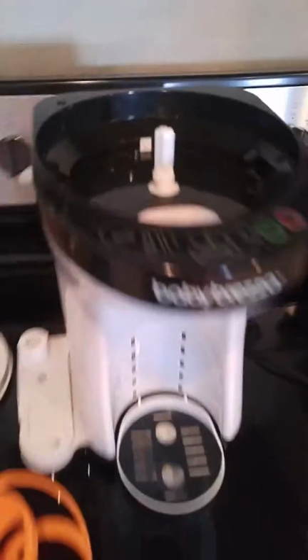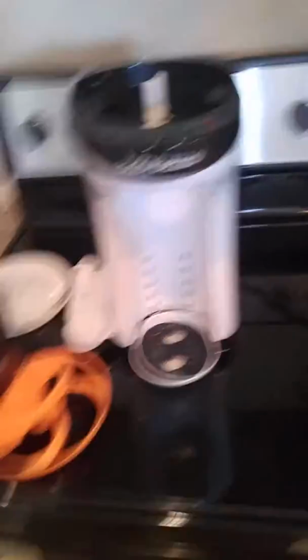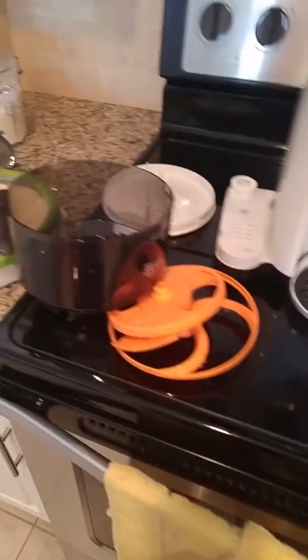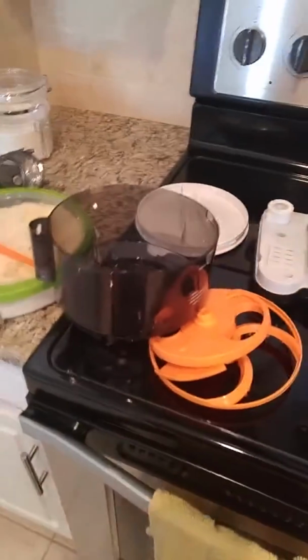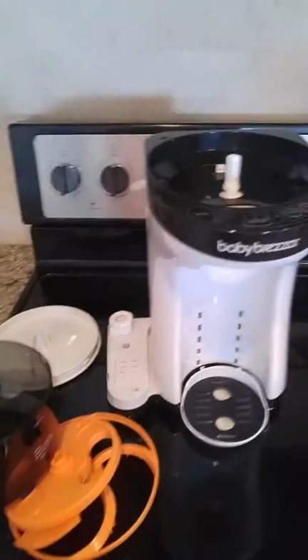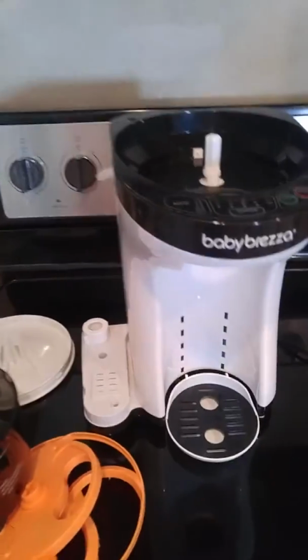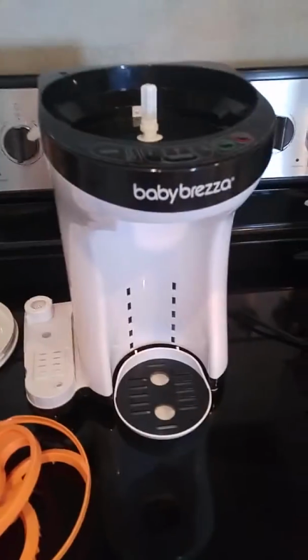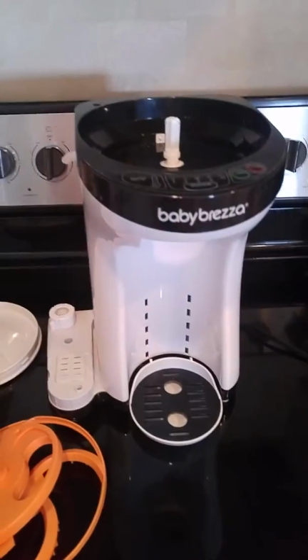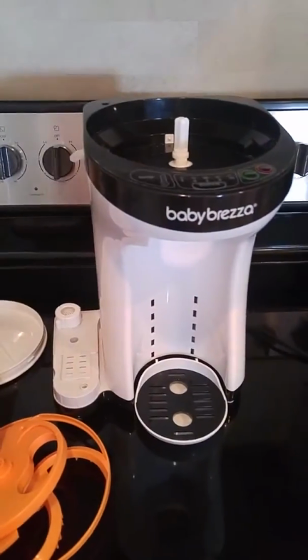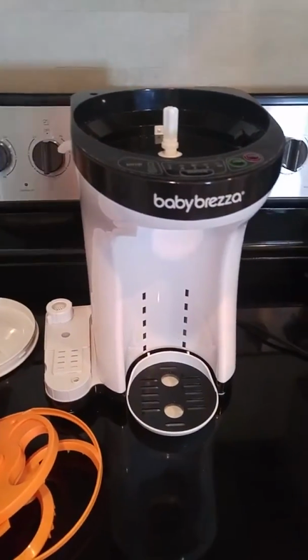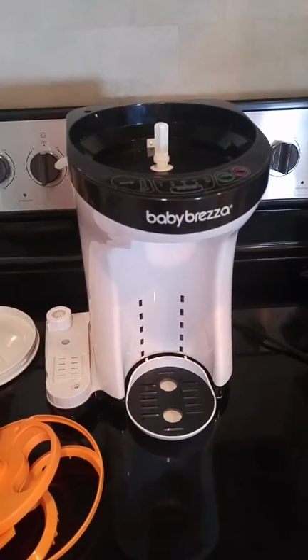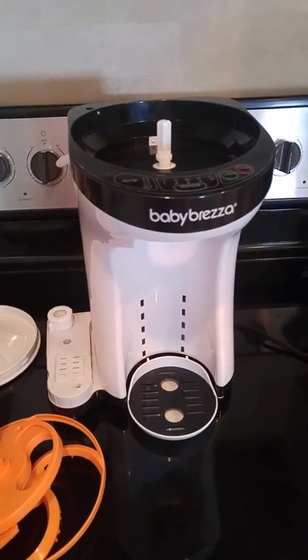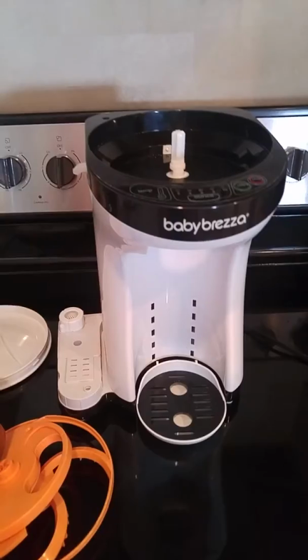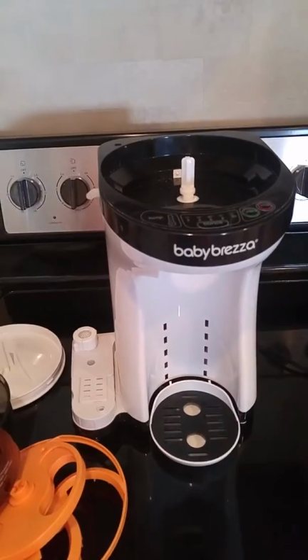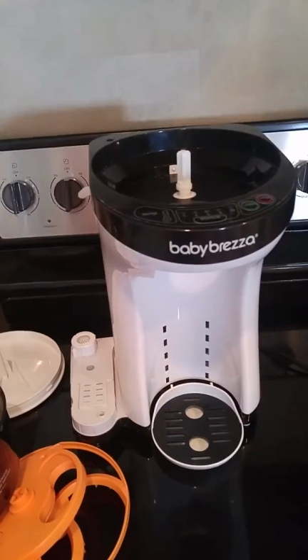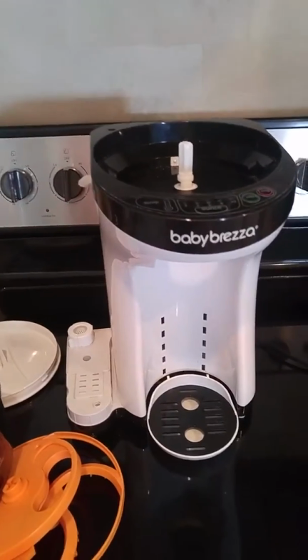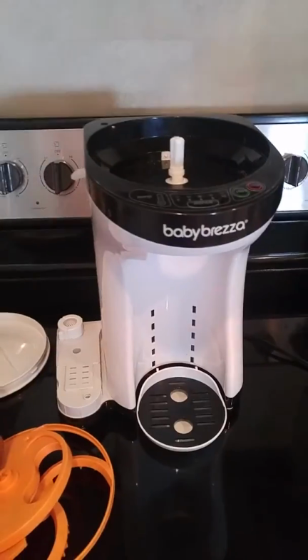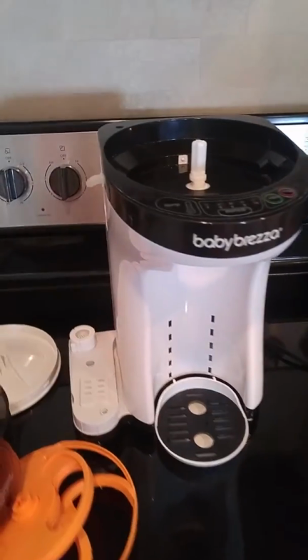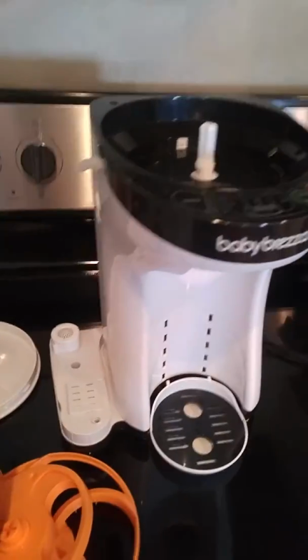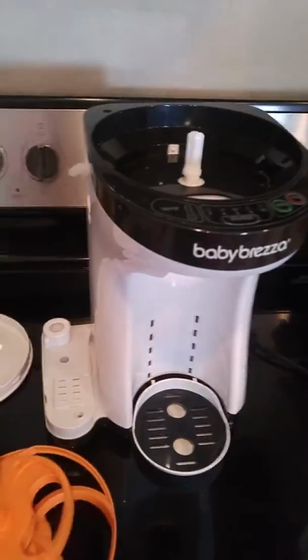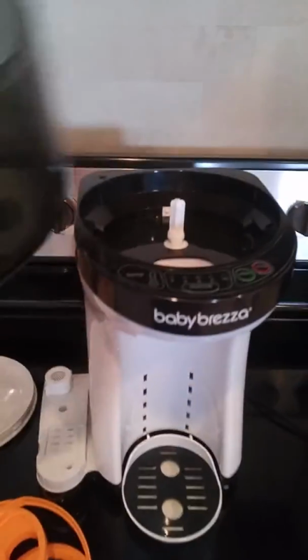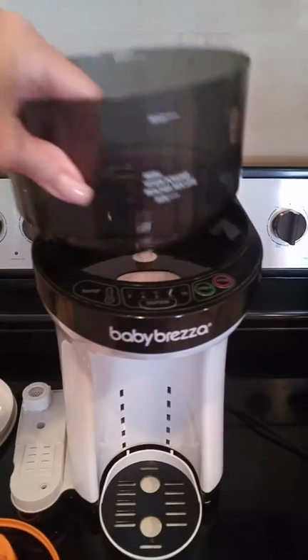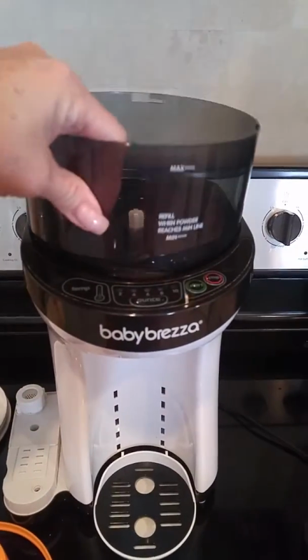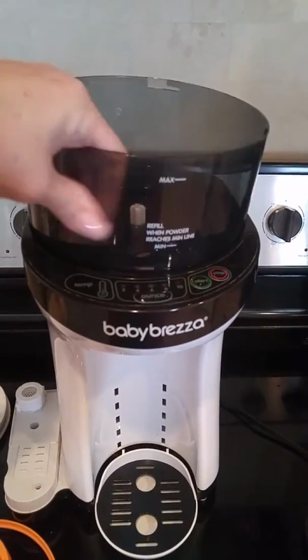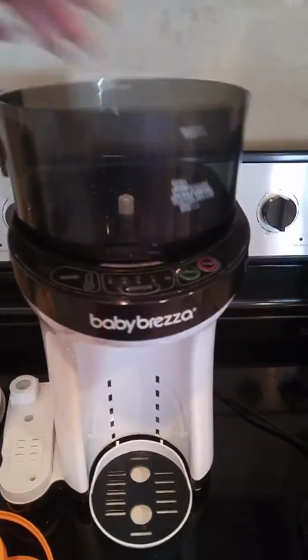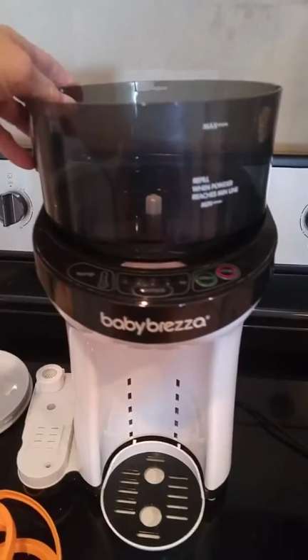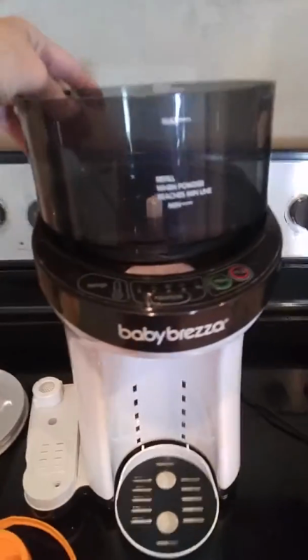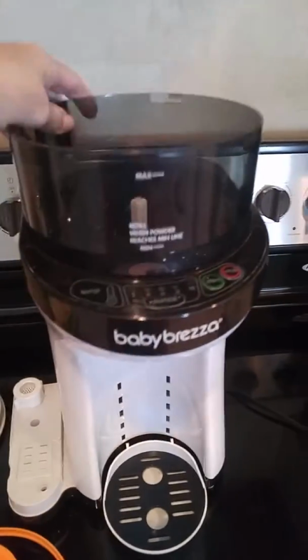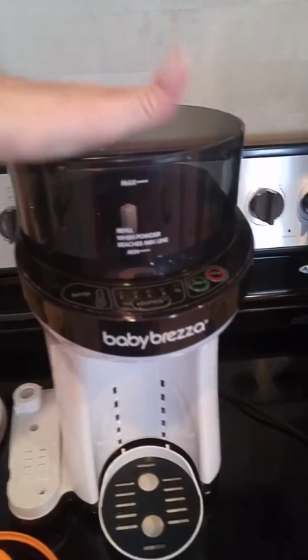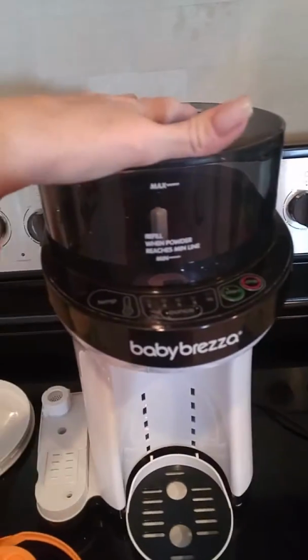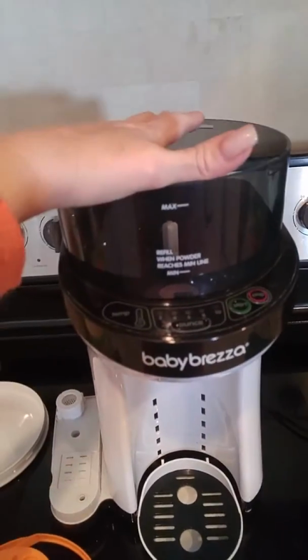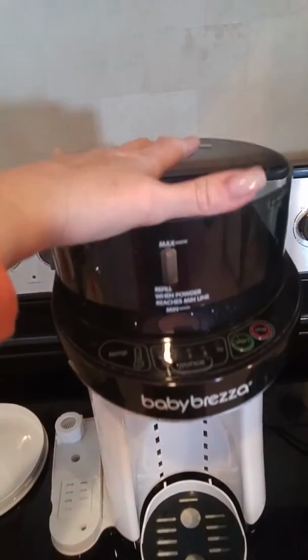This is a Baby Brezza machine — it's a formula making machine. I couldn't figure out how to put it back together and I didn't see any videos on it, so I'm going to show you how to put it back together when you wash it.